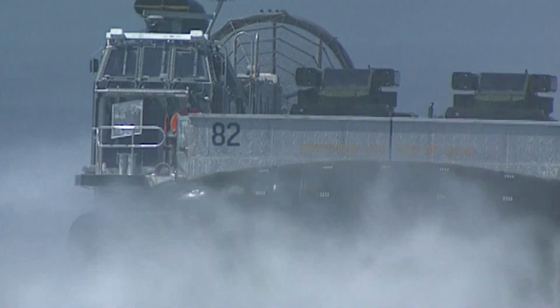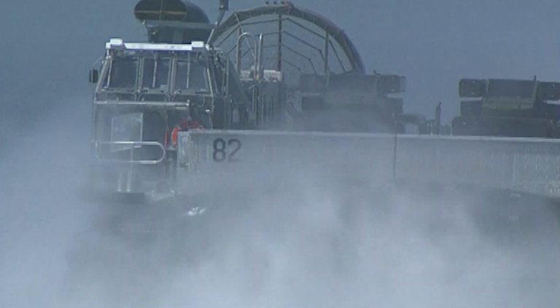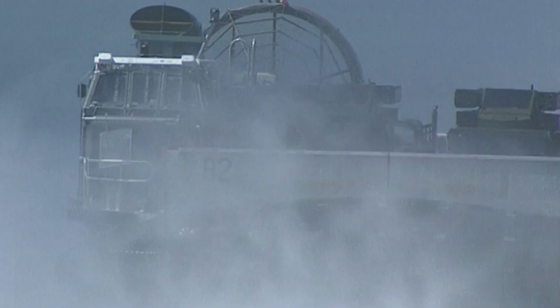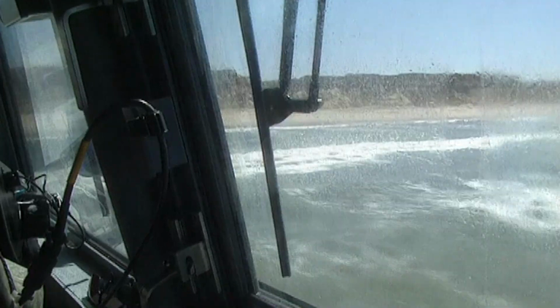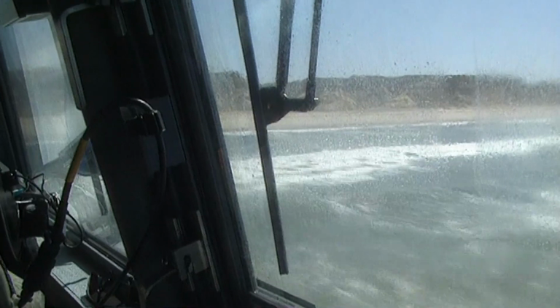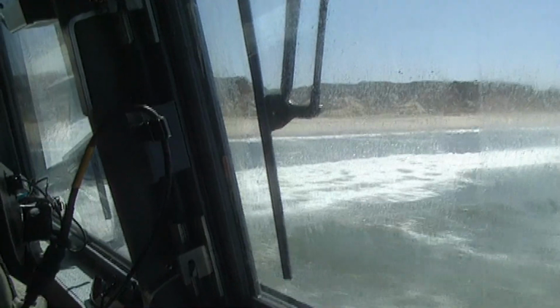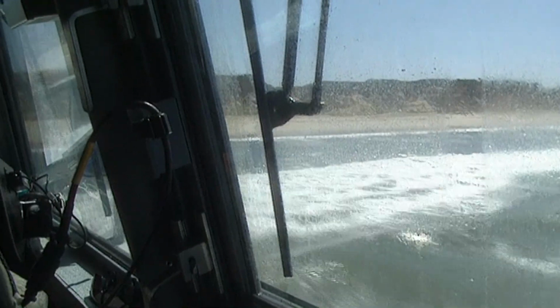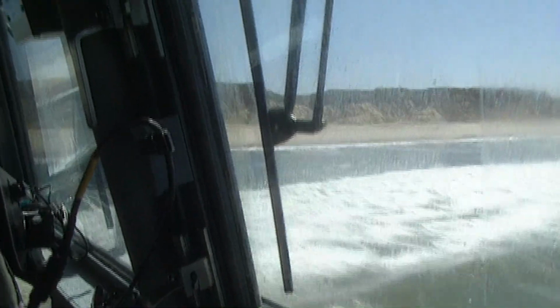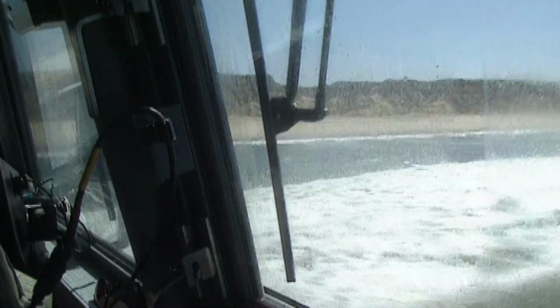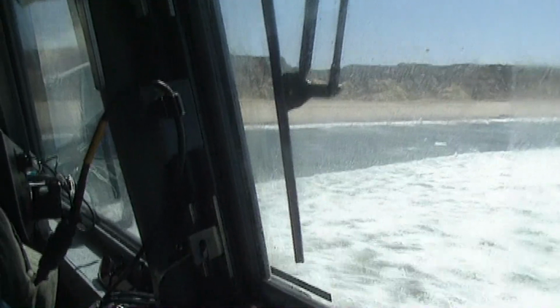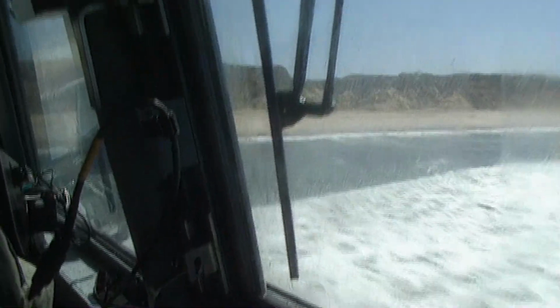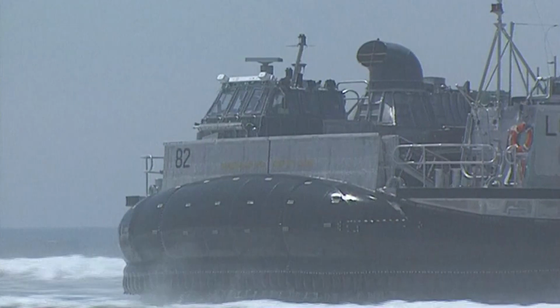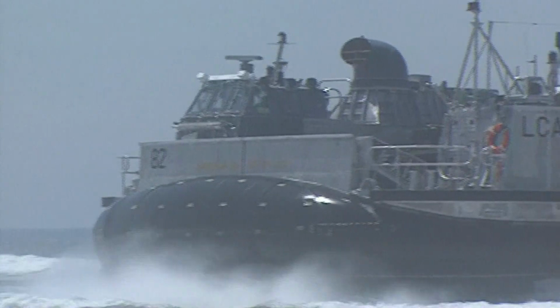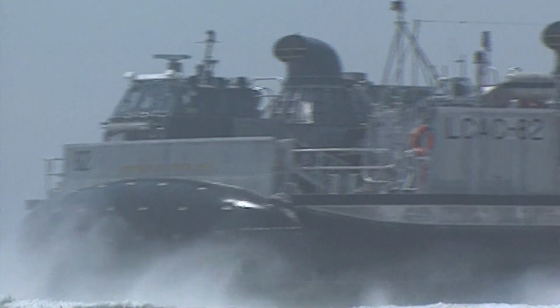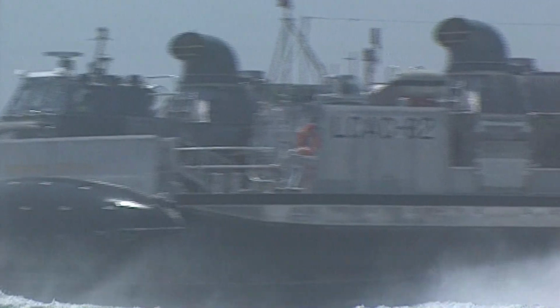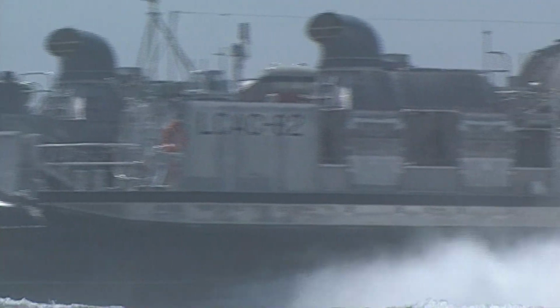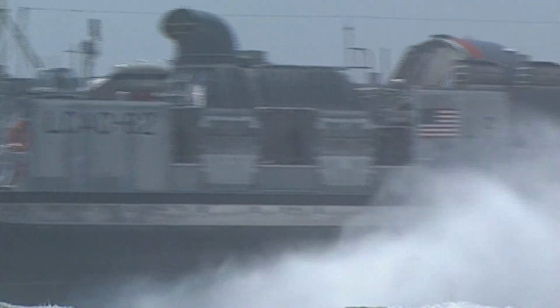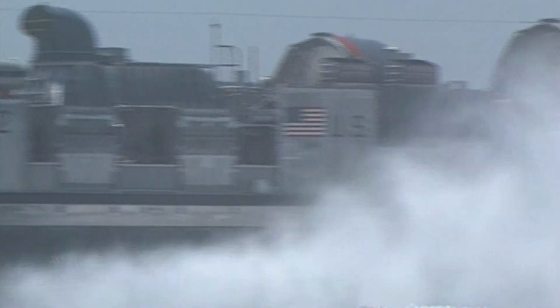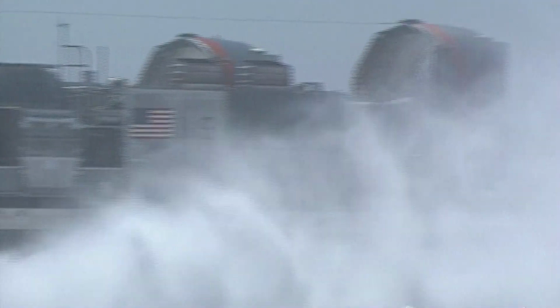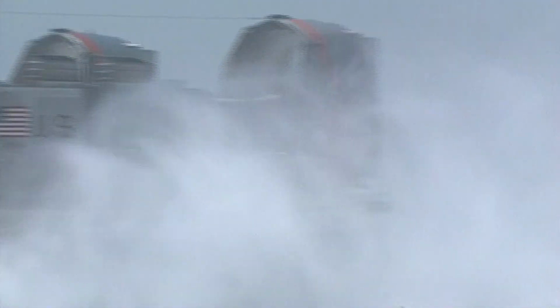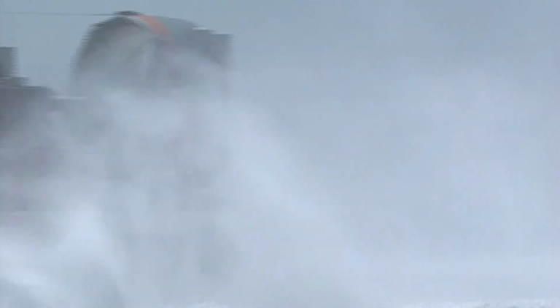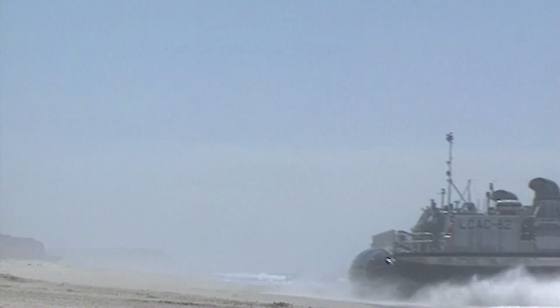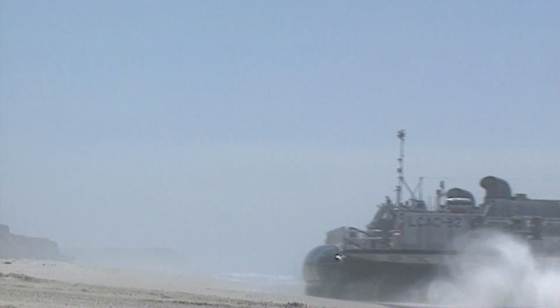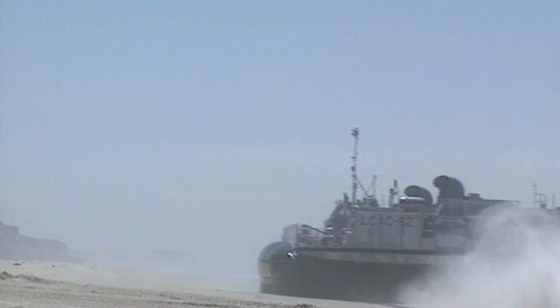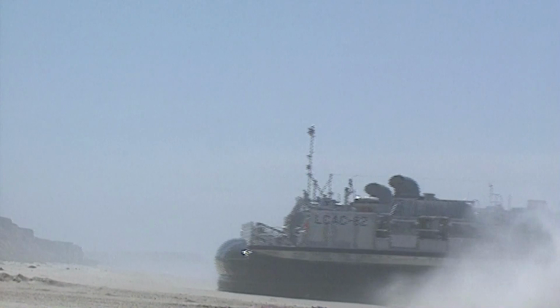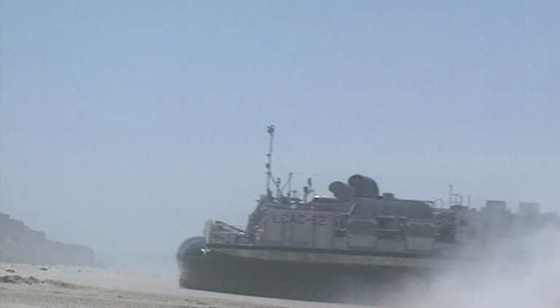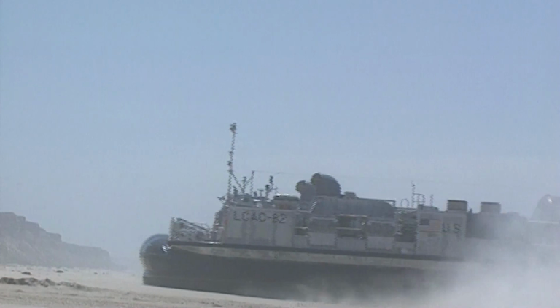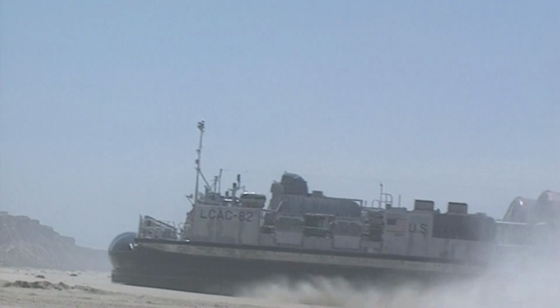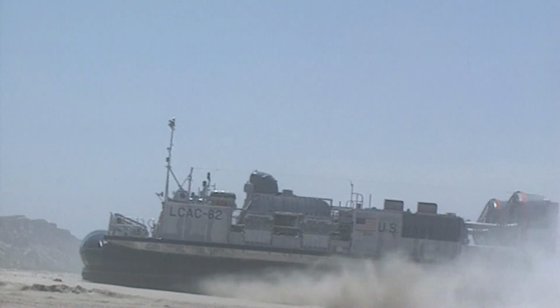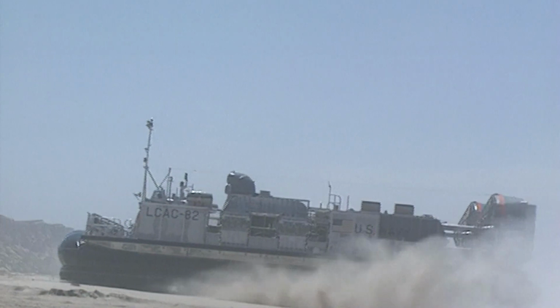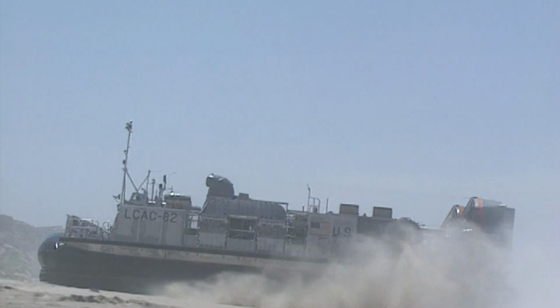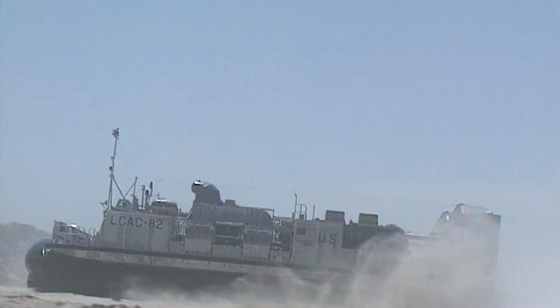If you can envision a jet airplane flying over — you see the airplane and then you hear the noise — that's the same way with our hovercraft. They're very loud, but you don't hear the noise until they're on top of you. The squadron calls itself the Swift Intruders.